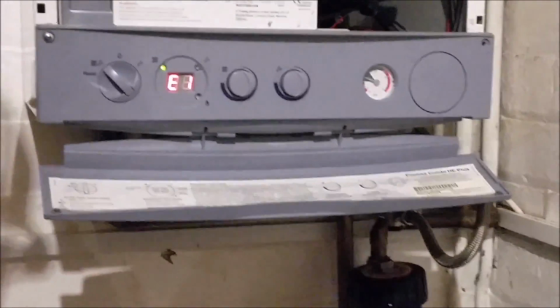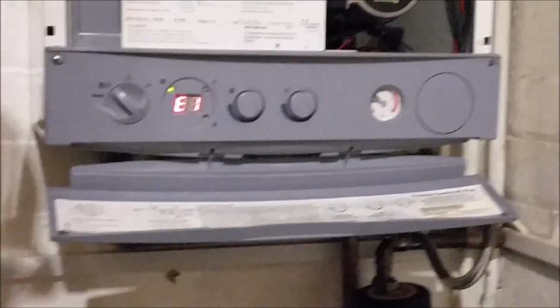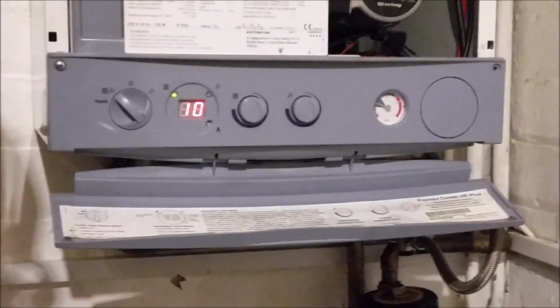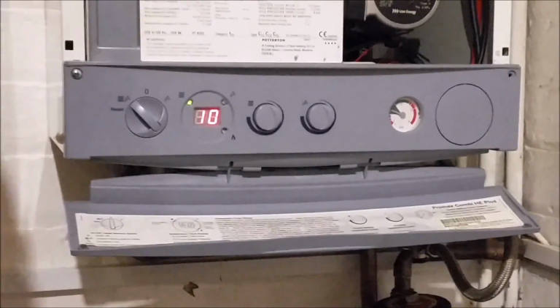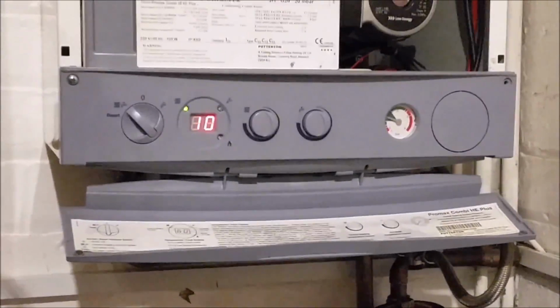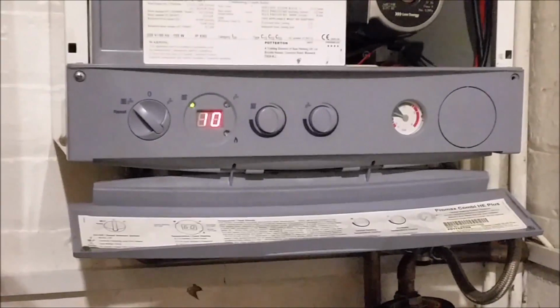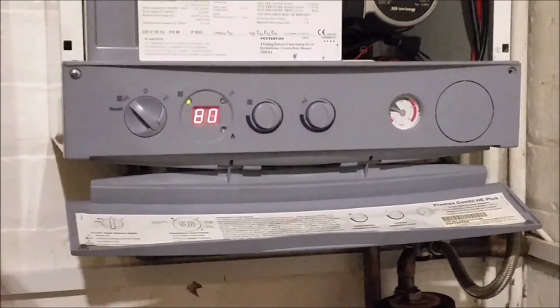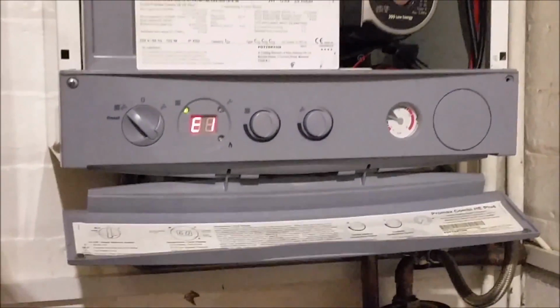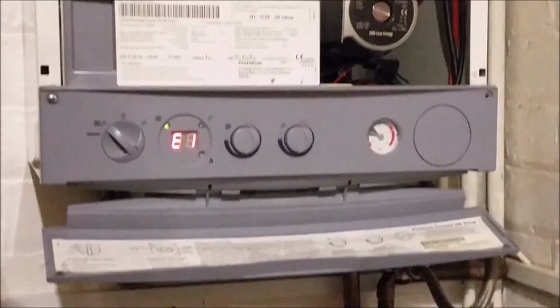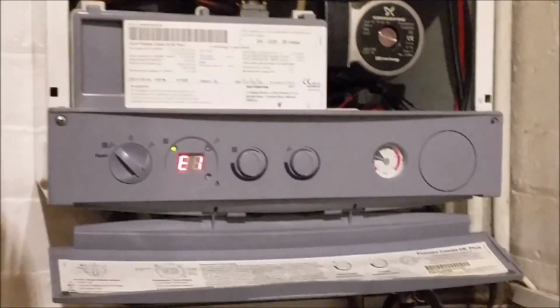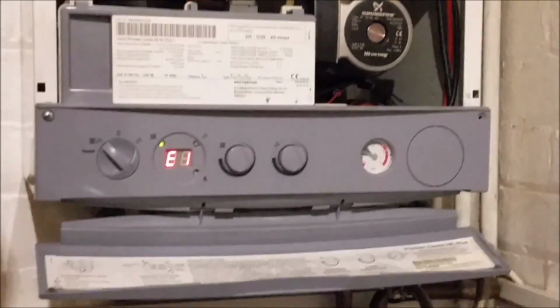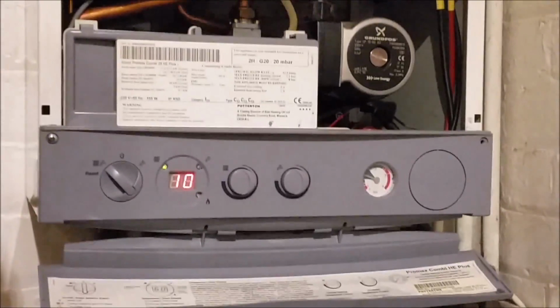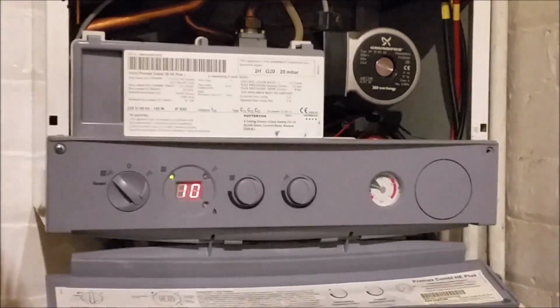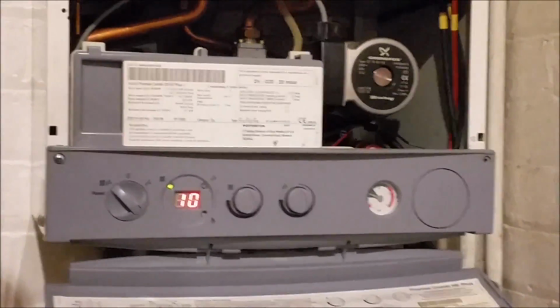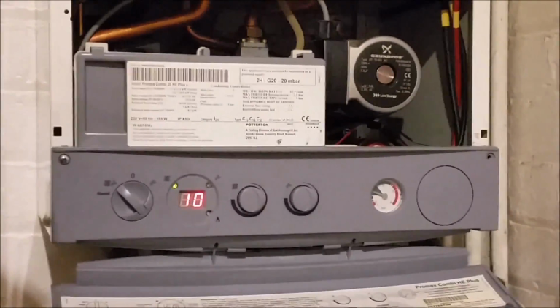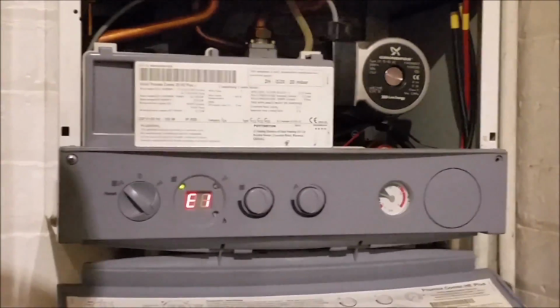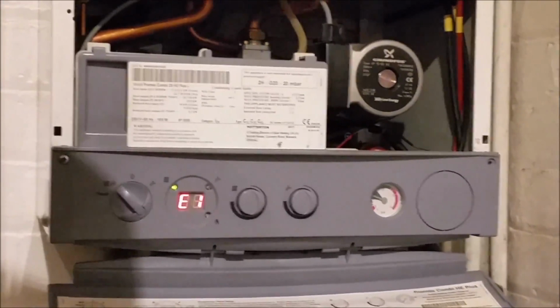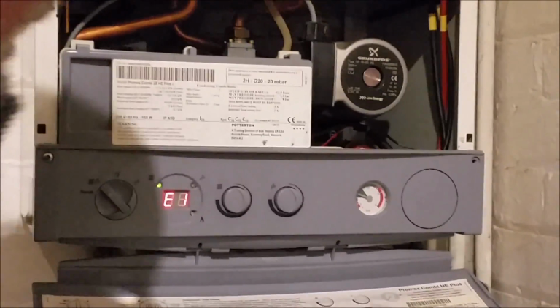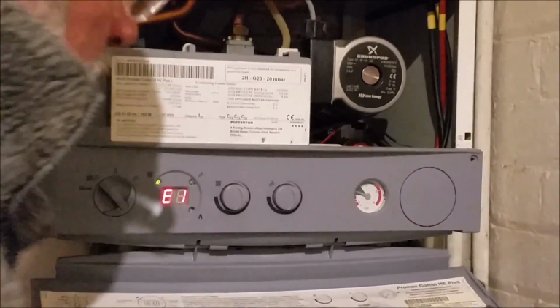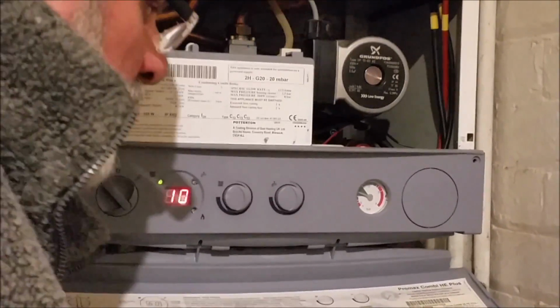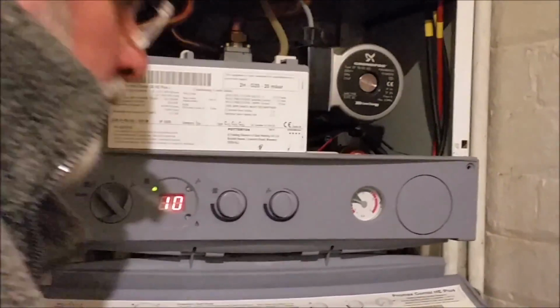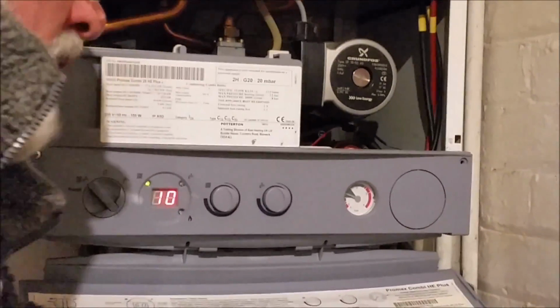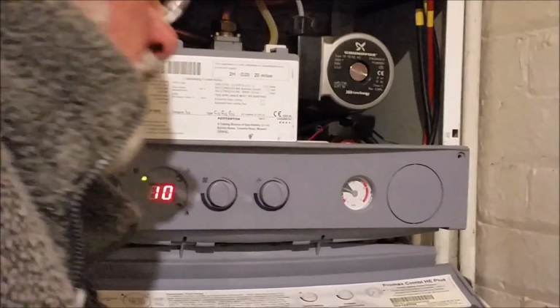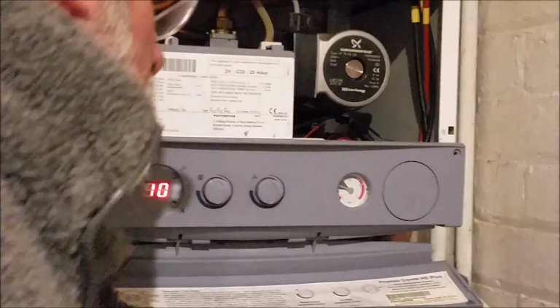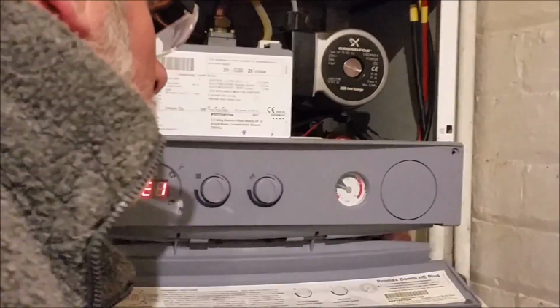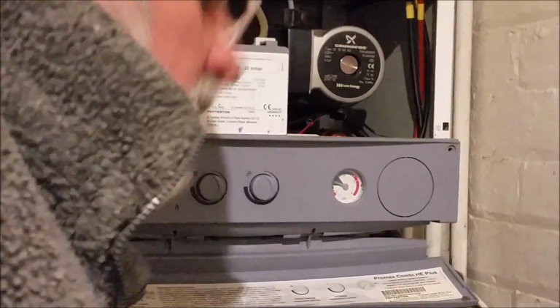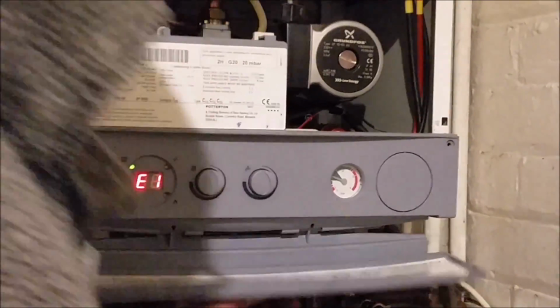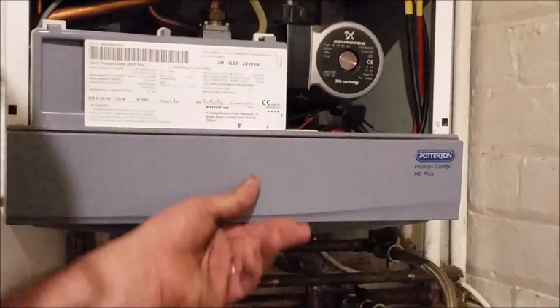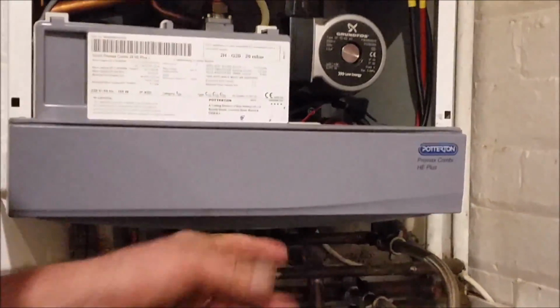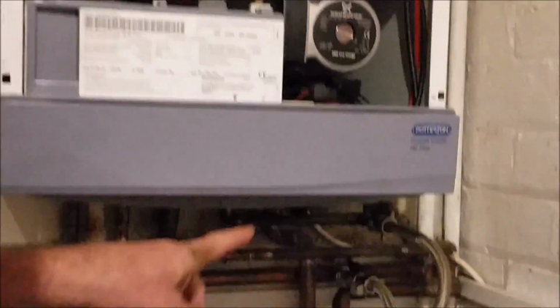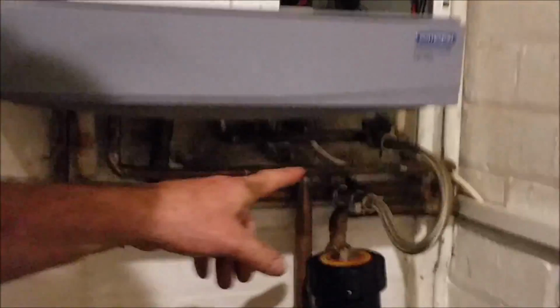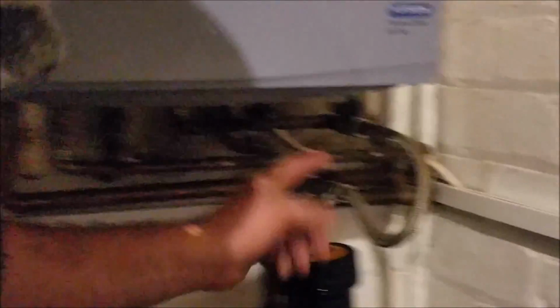Error 1-1-0. Oh, at least we've got an error. We need to pressurise the system — how do you pressurise the system?